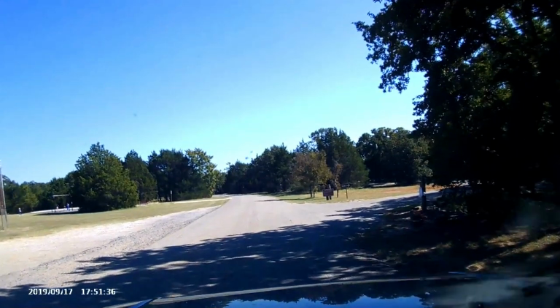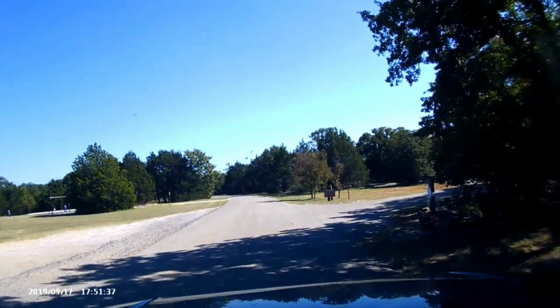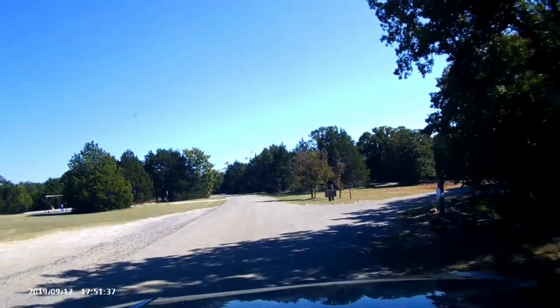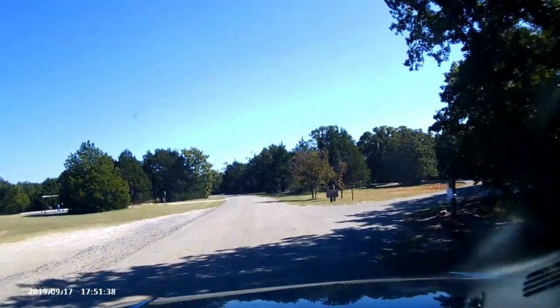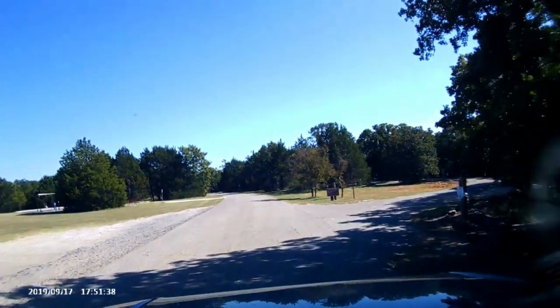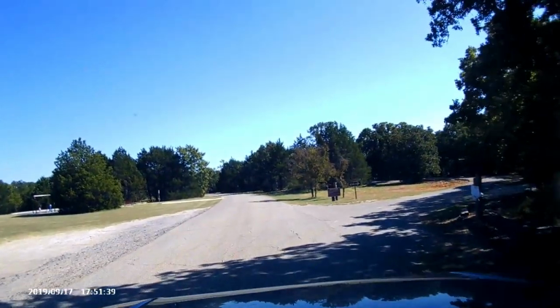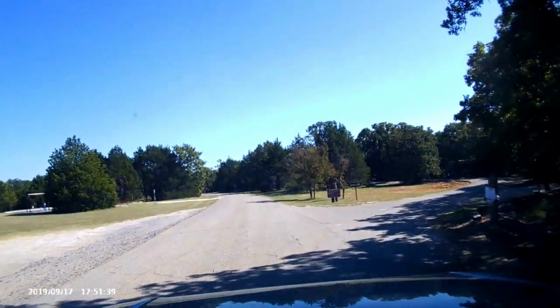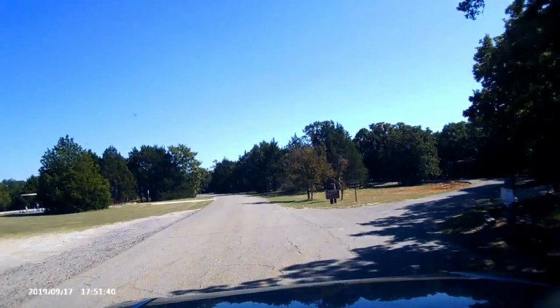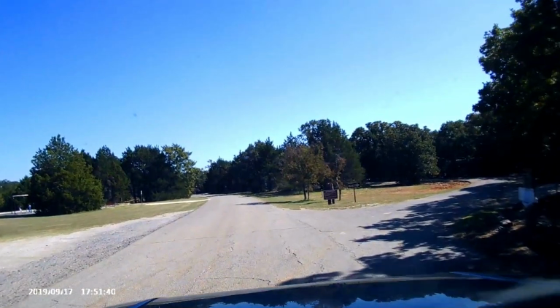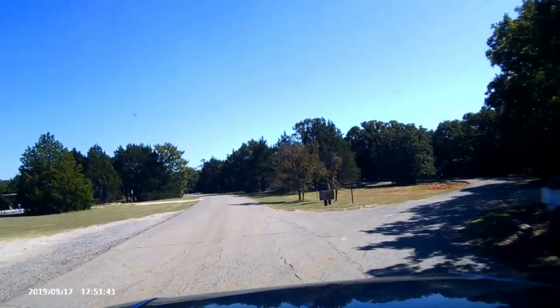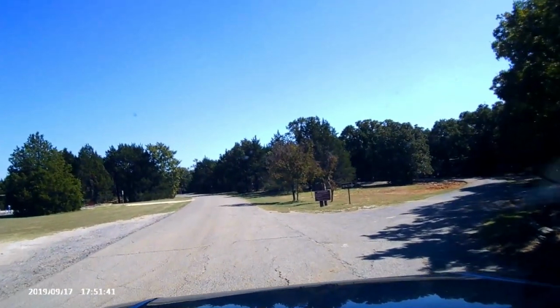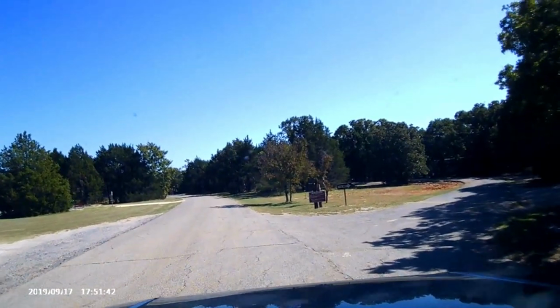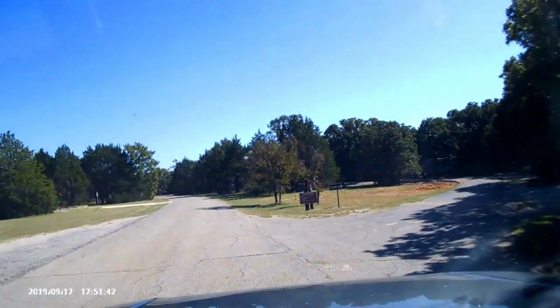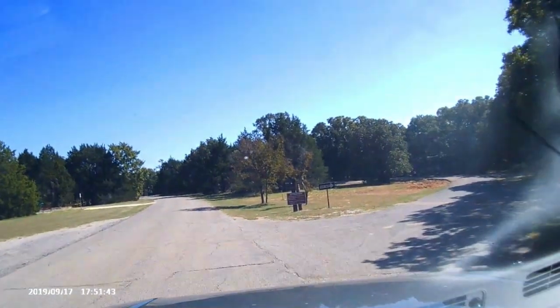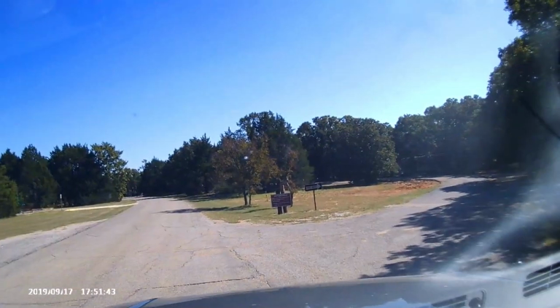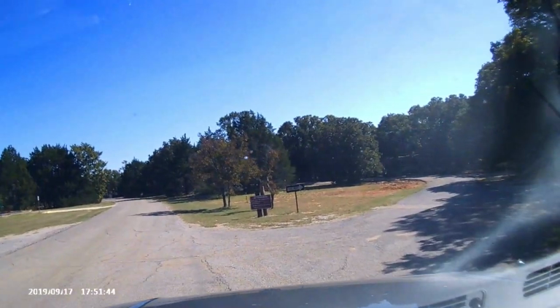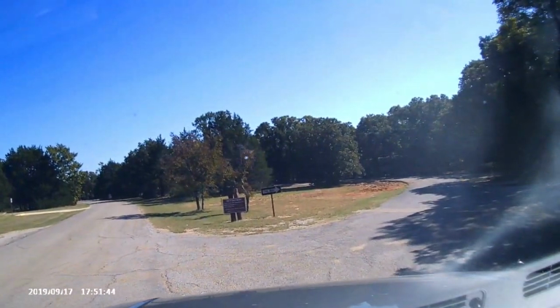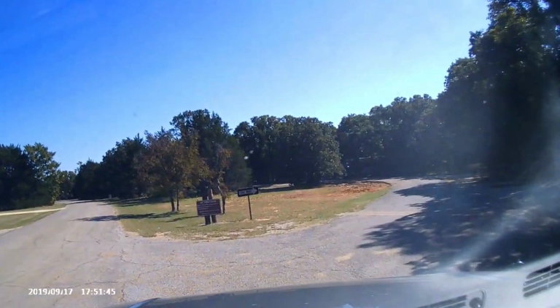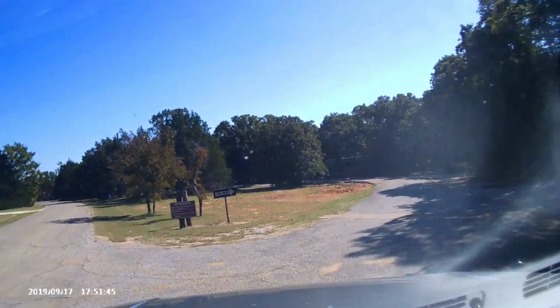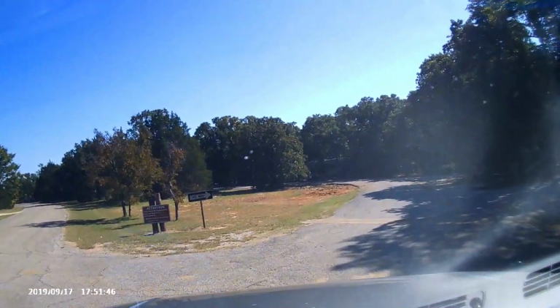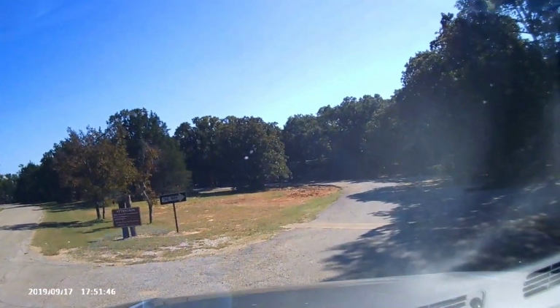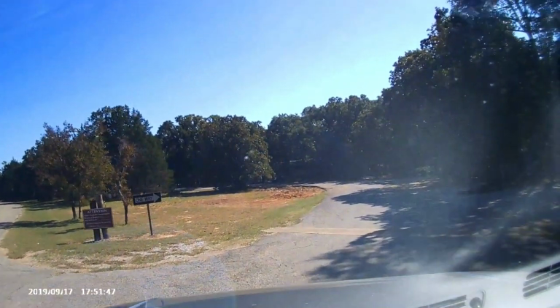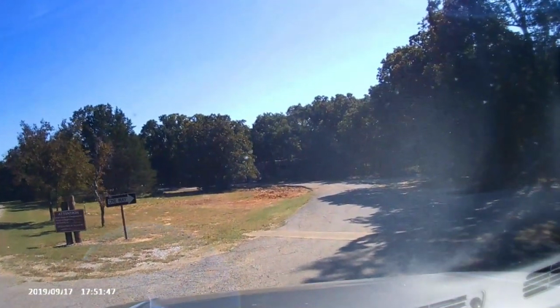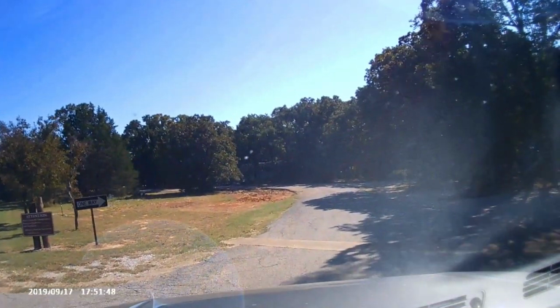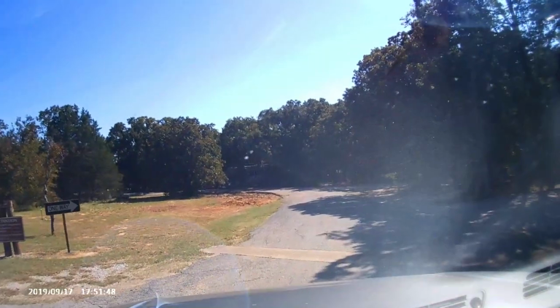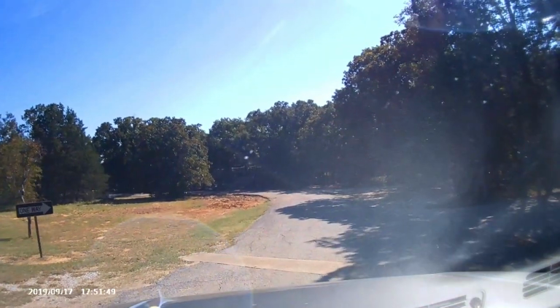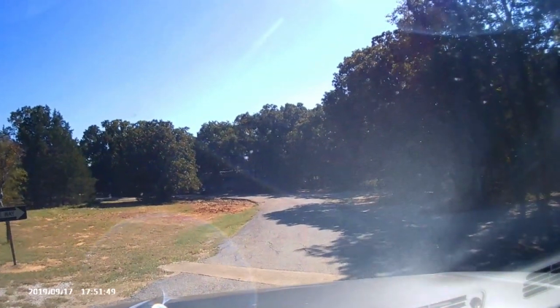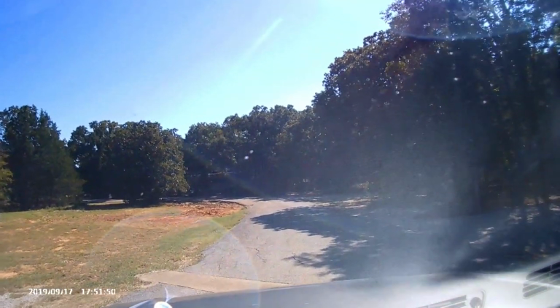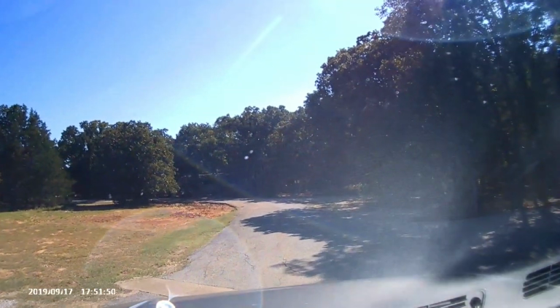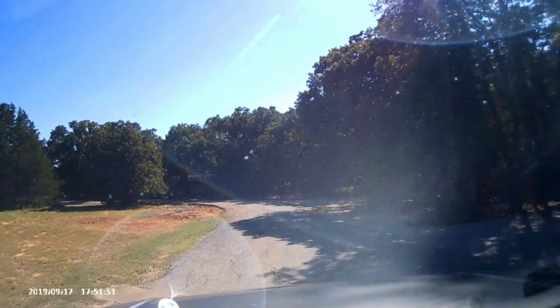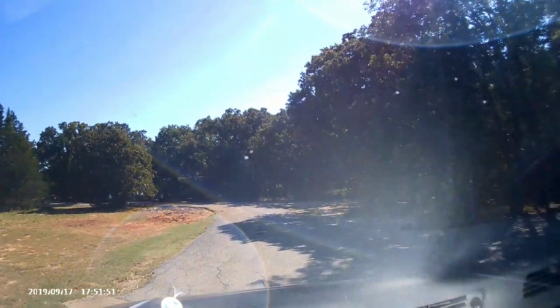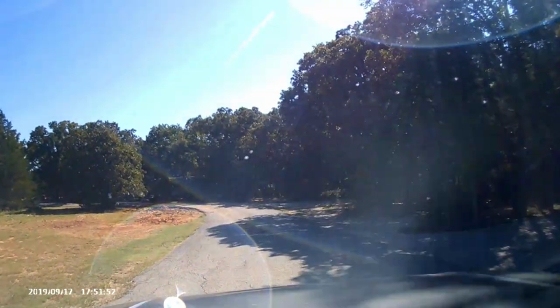I'm not real sure why the date isn't showing right, but it's actually October 13th, 2019. This first little part where I'm at here is Duke's Forest Campground.